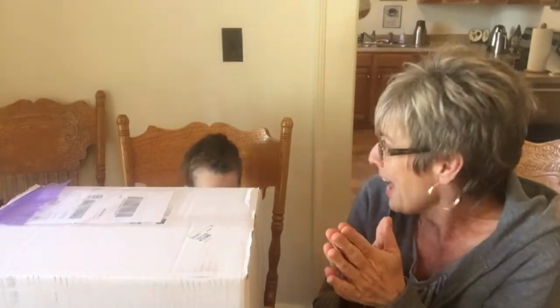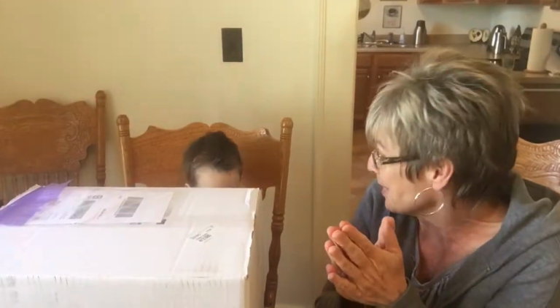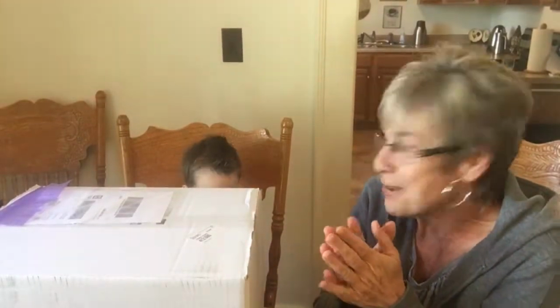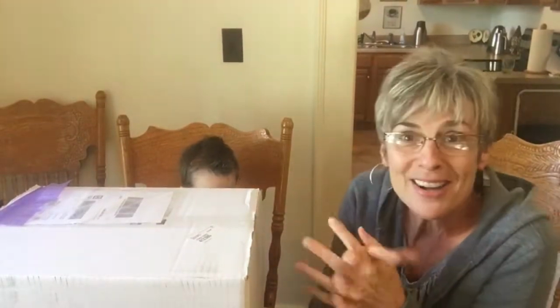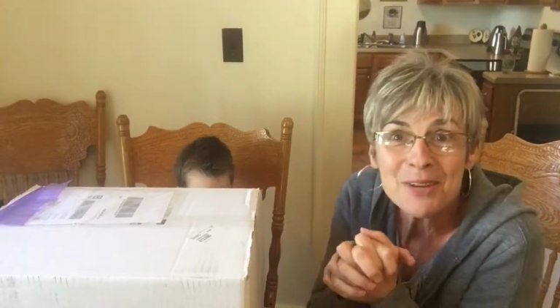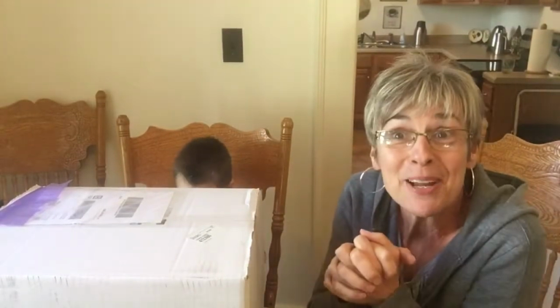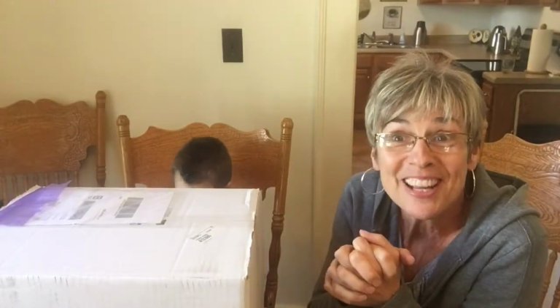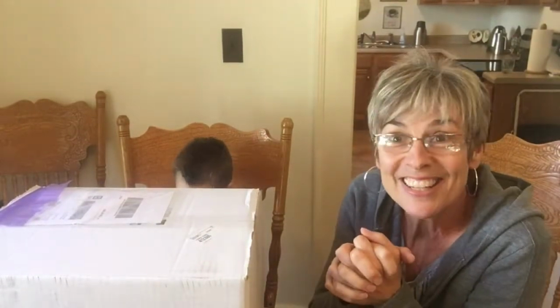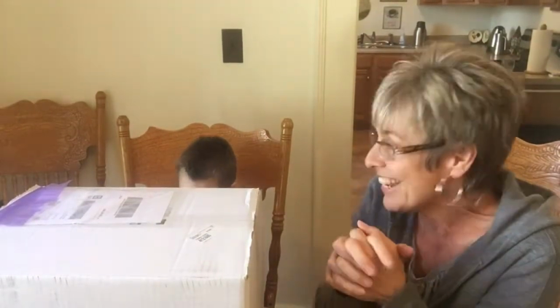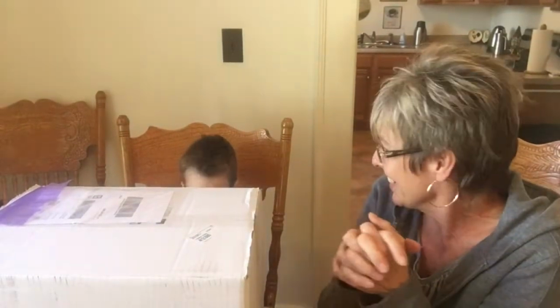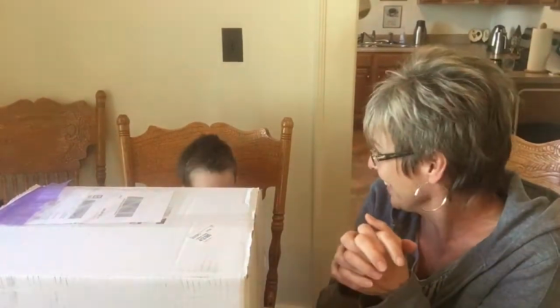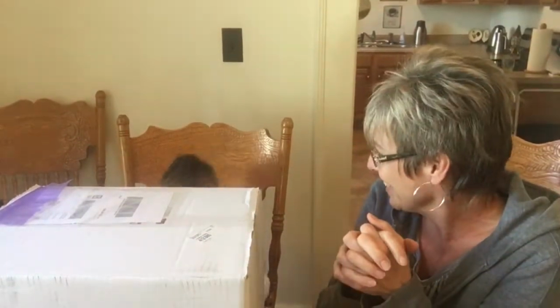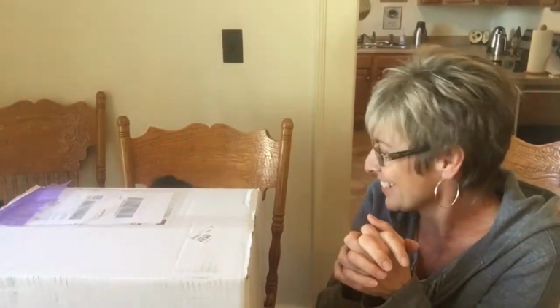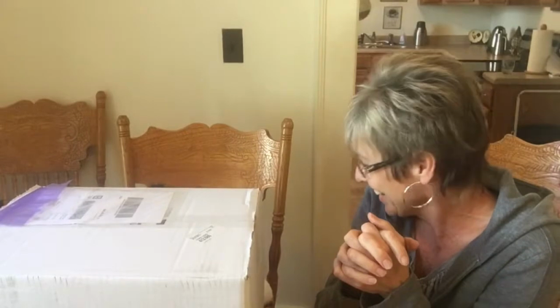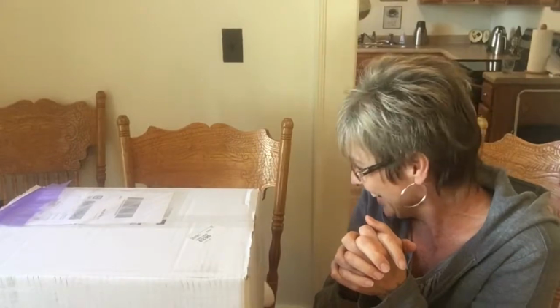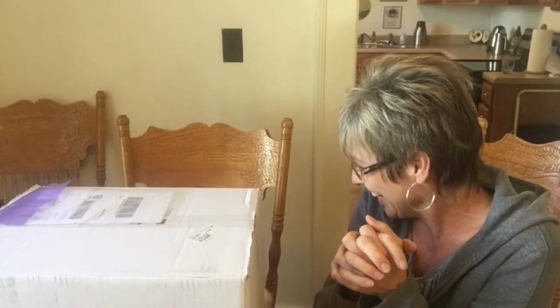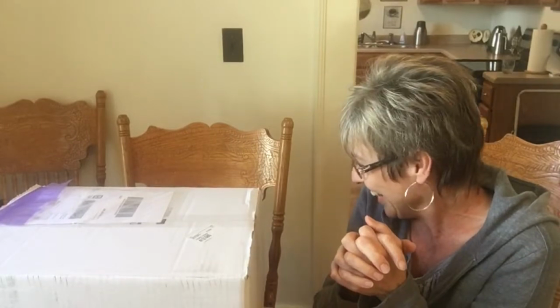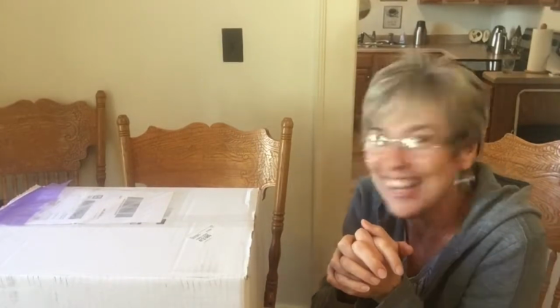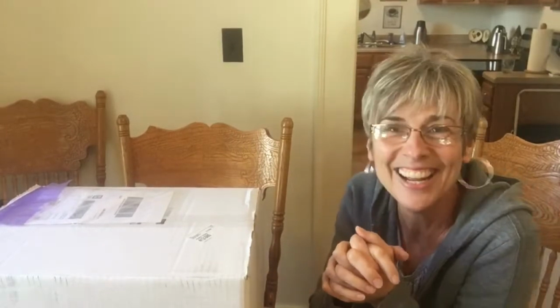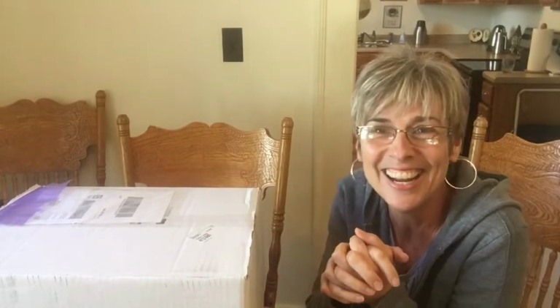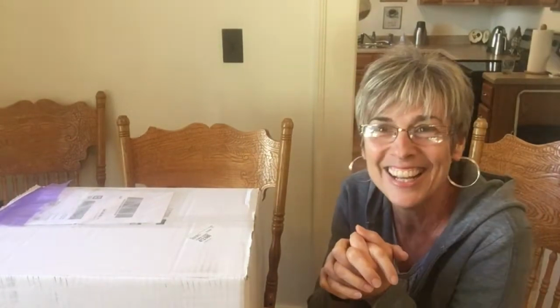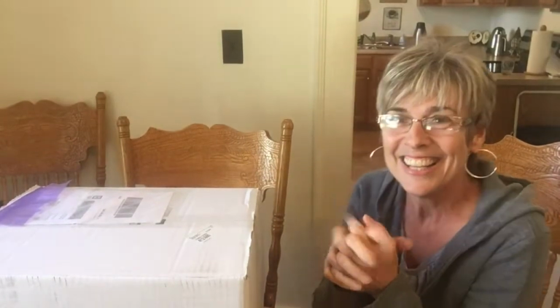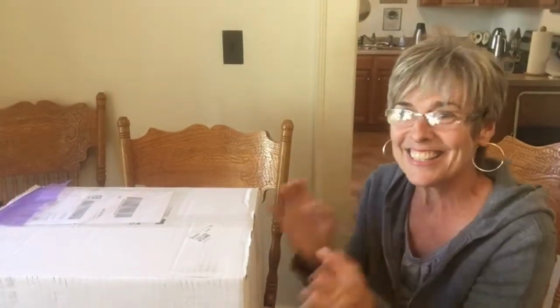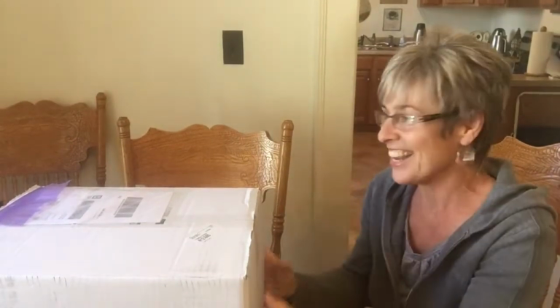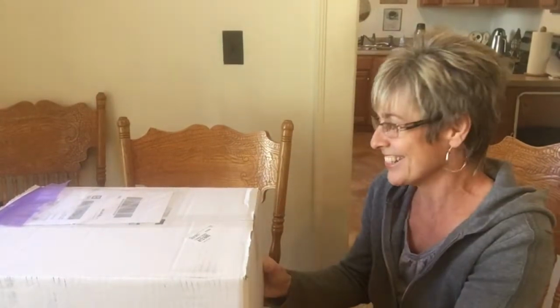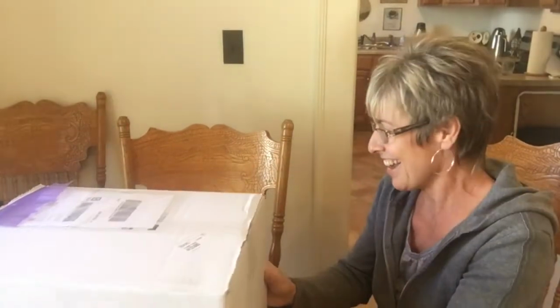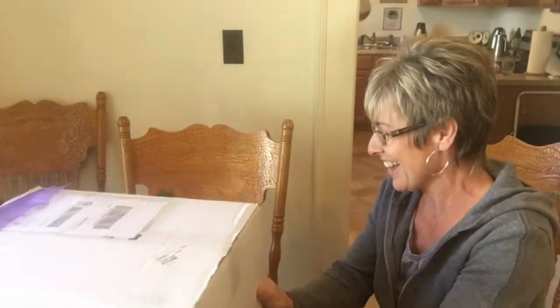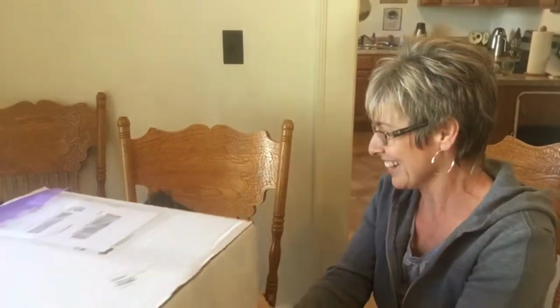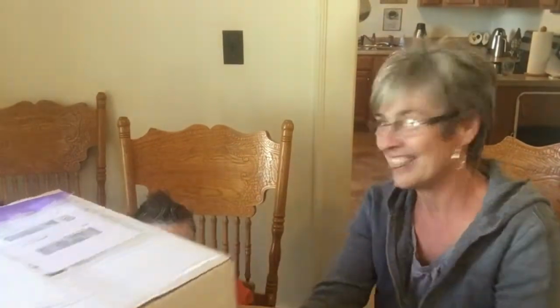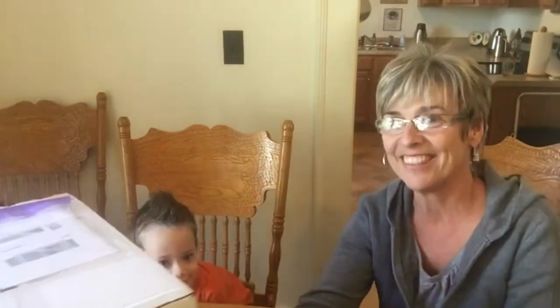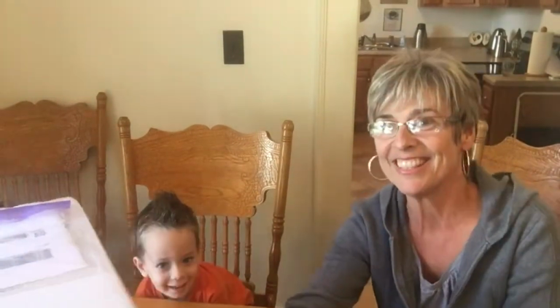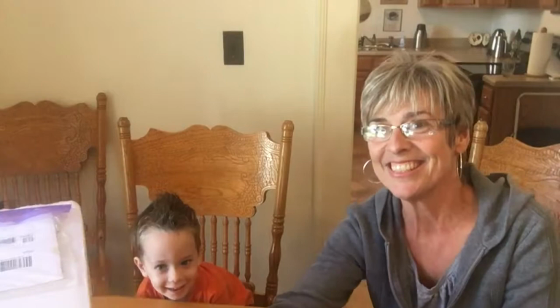I'm going to be unboxing it with my grandson Nate. Can you say hi, Nate? He's not going to say hi. There he is.